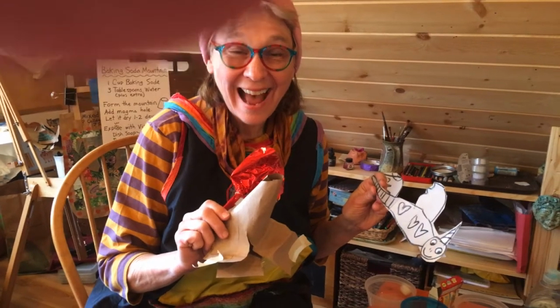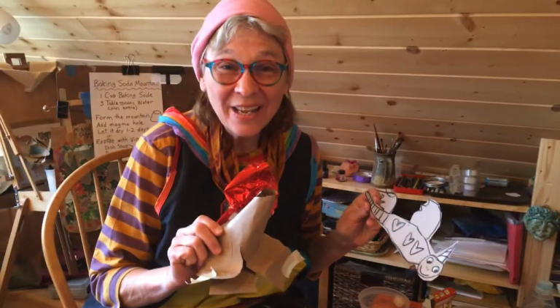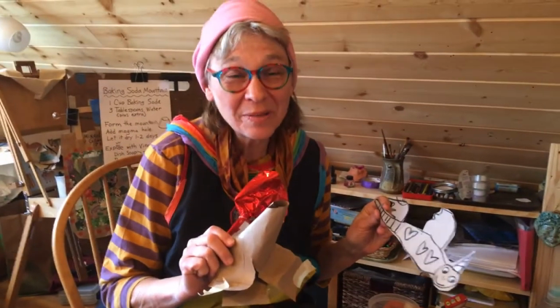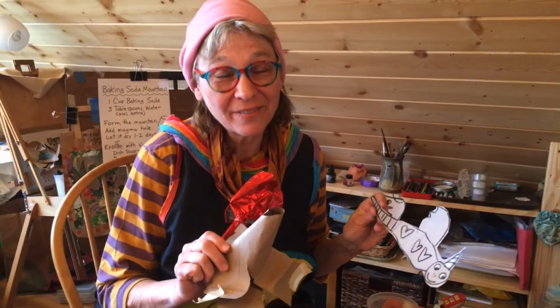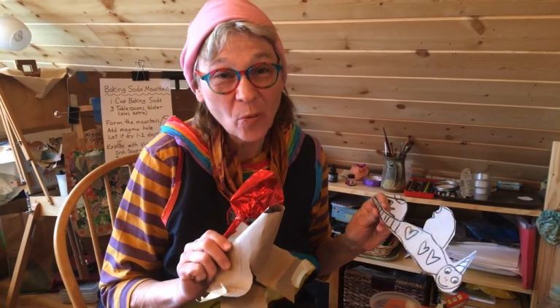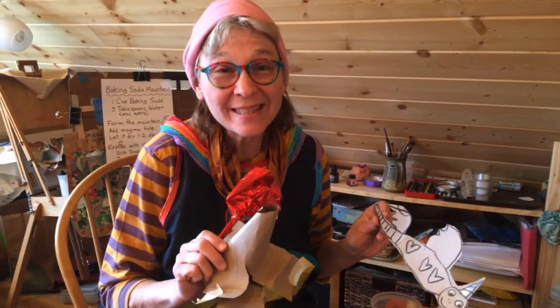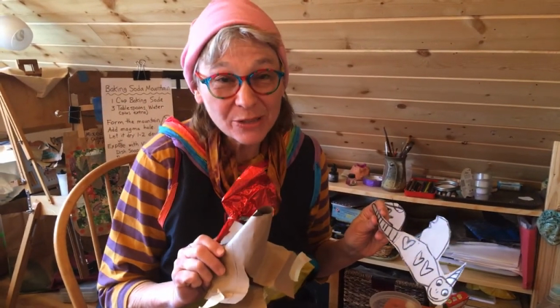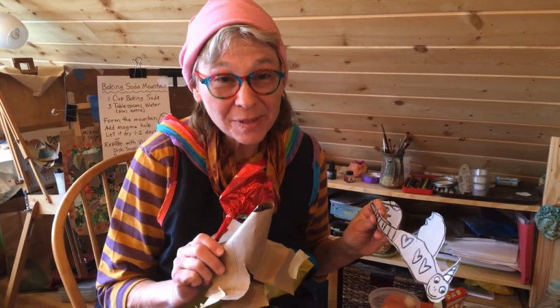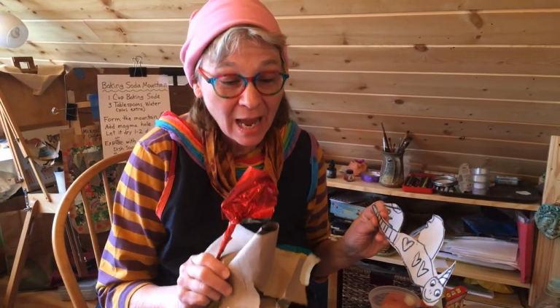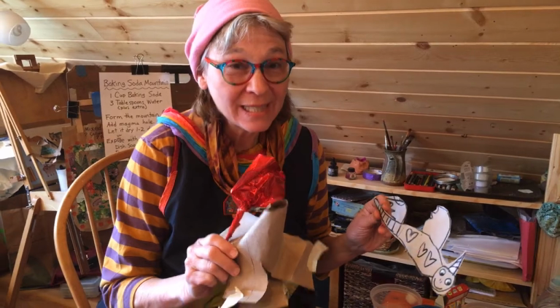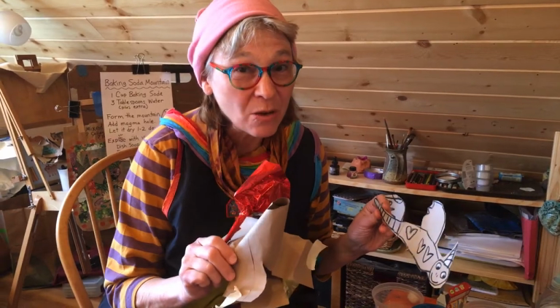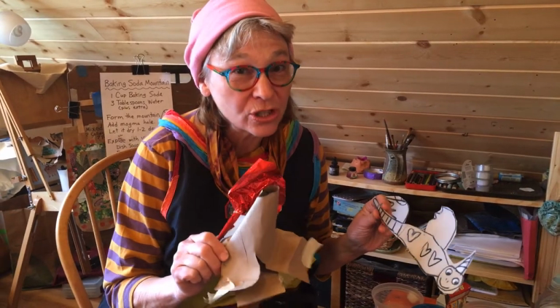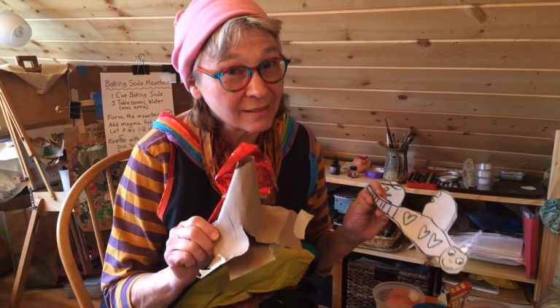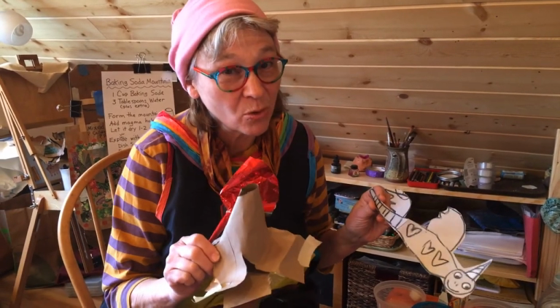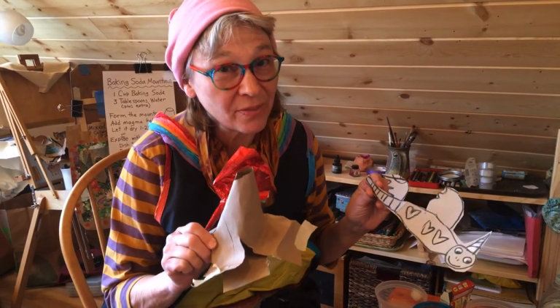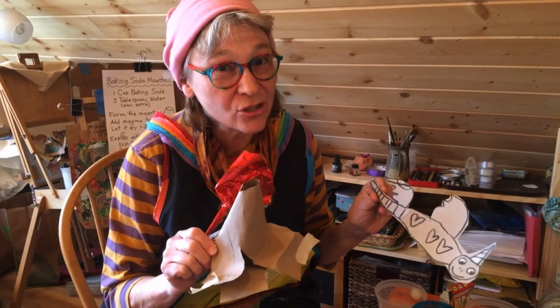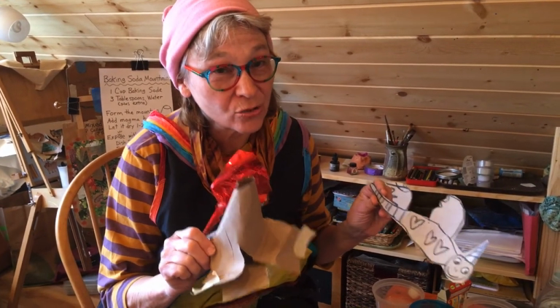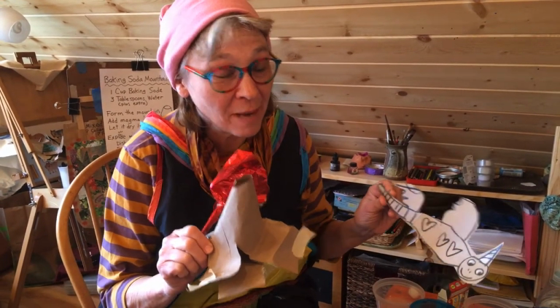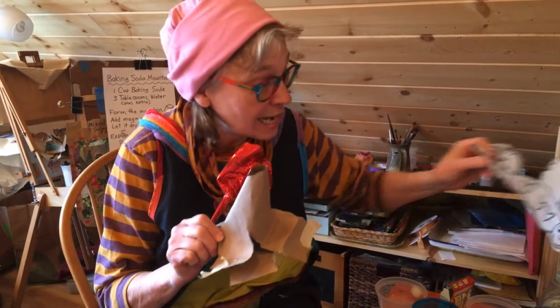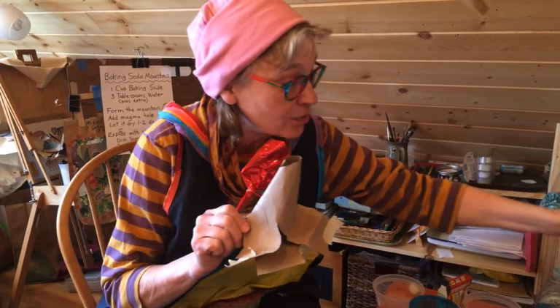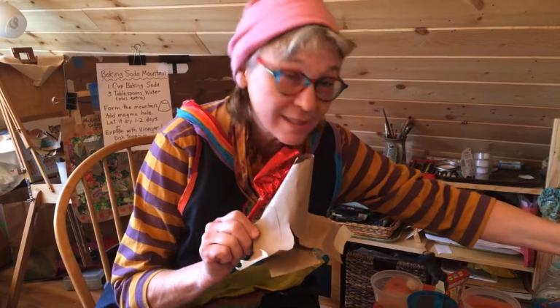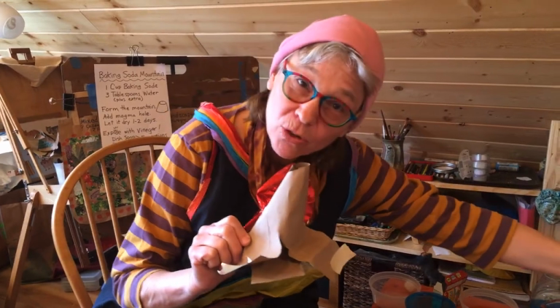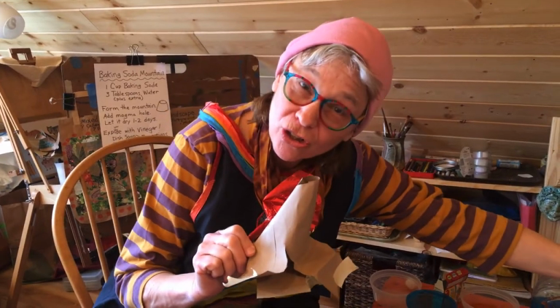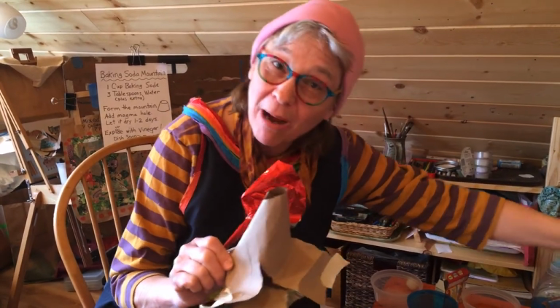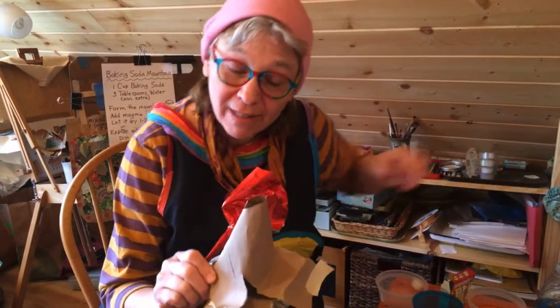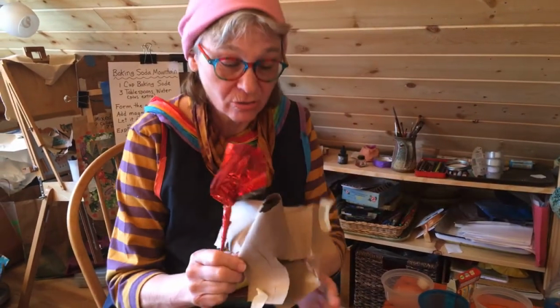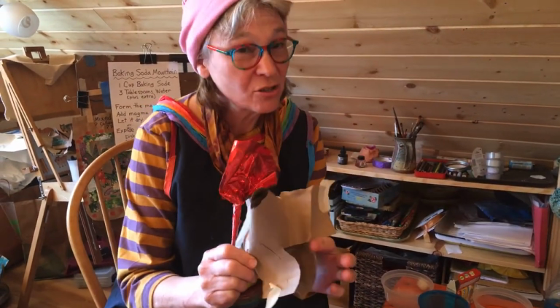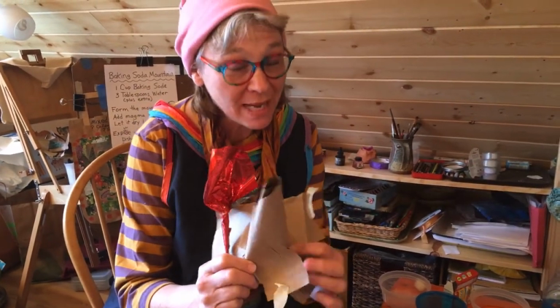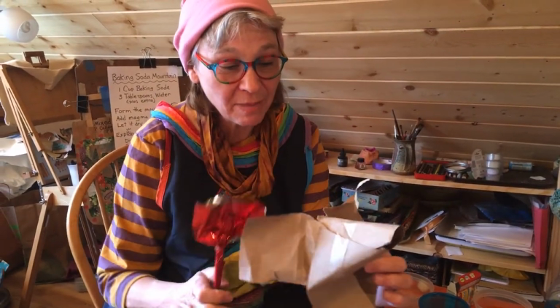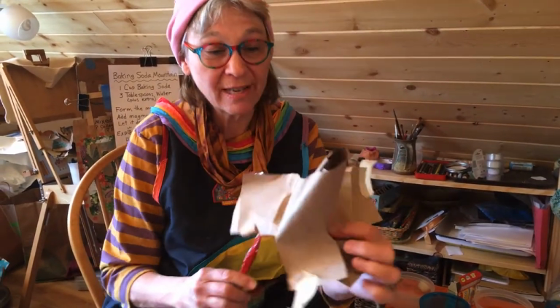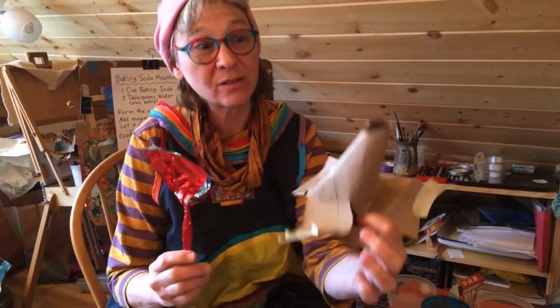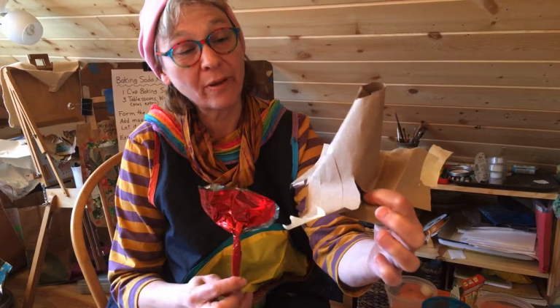Hi! Welcome to Artville at Home. This is Miss Grahams. Today we're going to talk a little bit more about the Danger and Dragon Mountains, because I know that some of you are learning about volcanoes. There are many ways to make a volcano. This is one way.